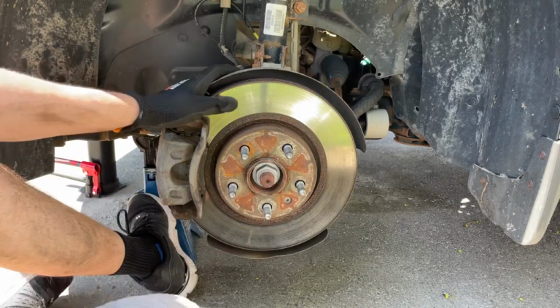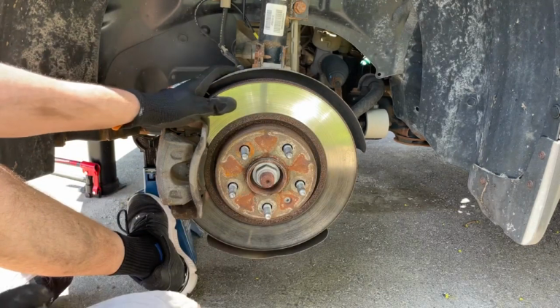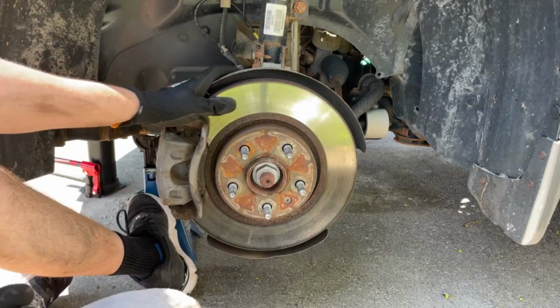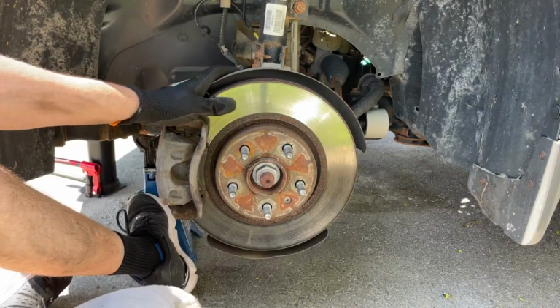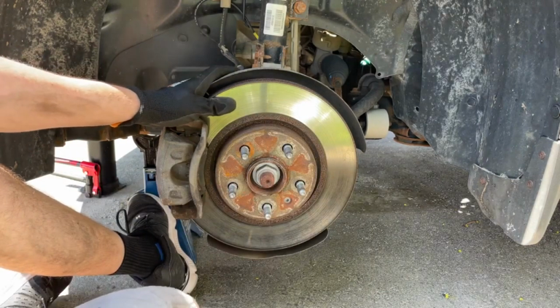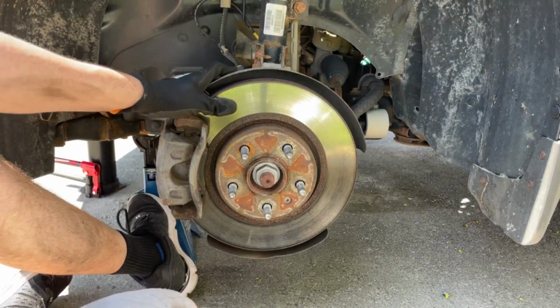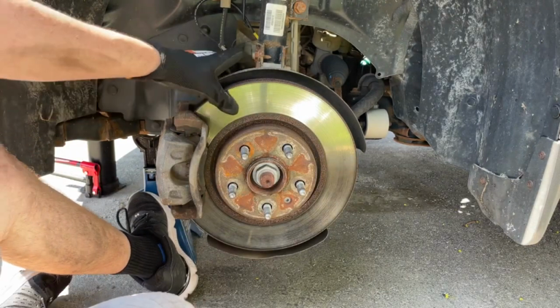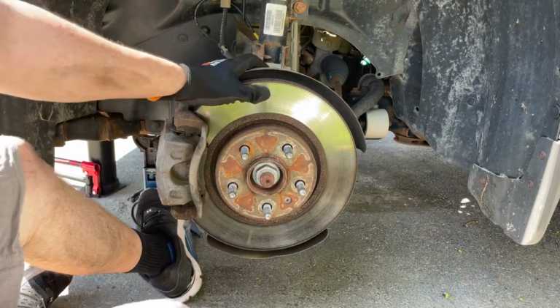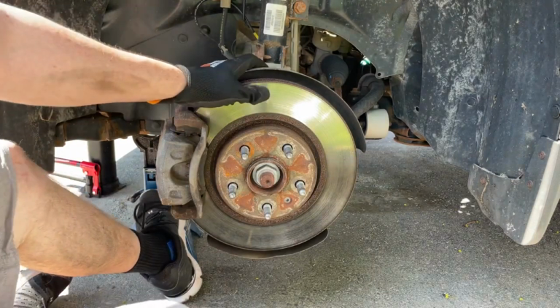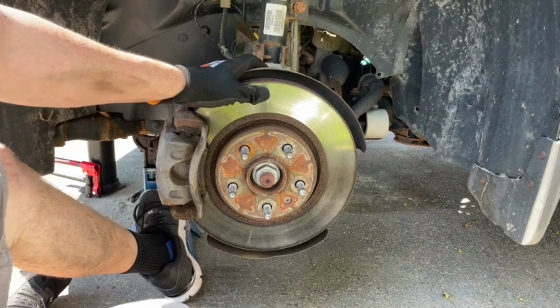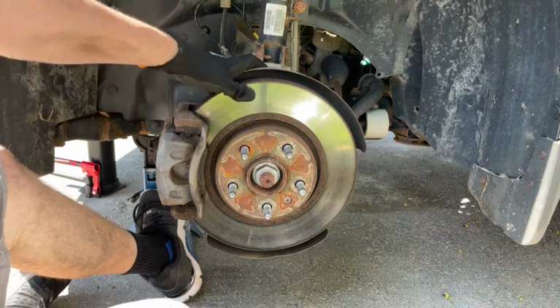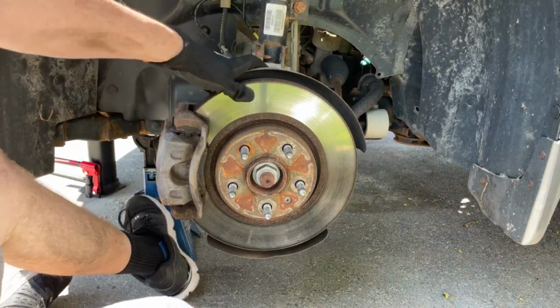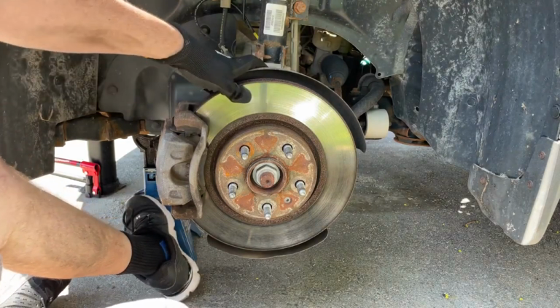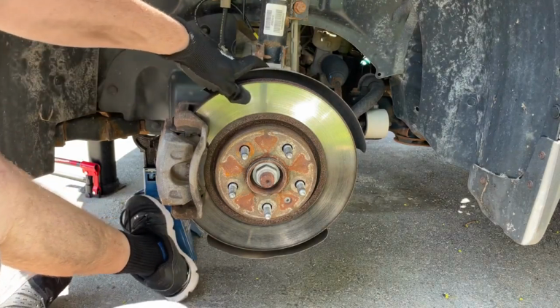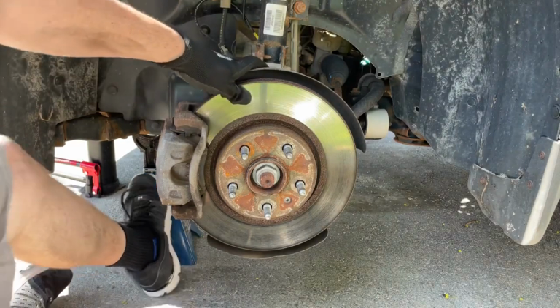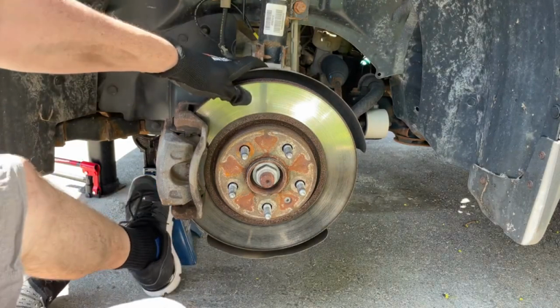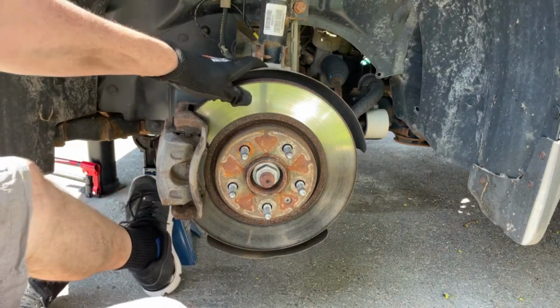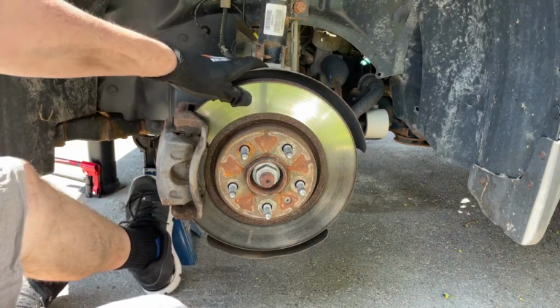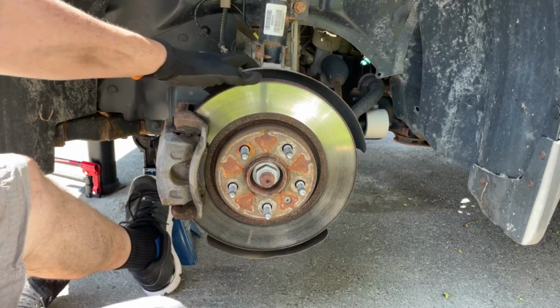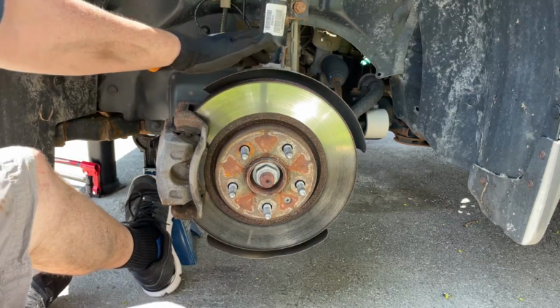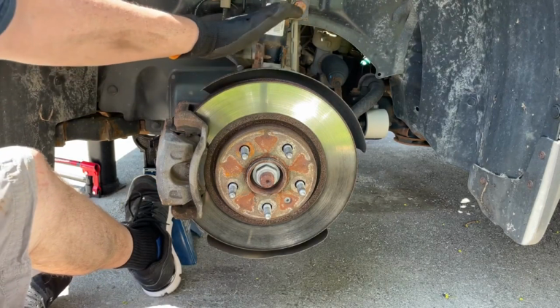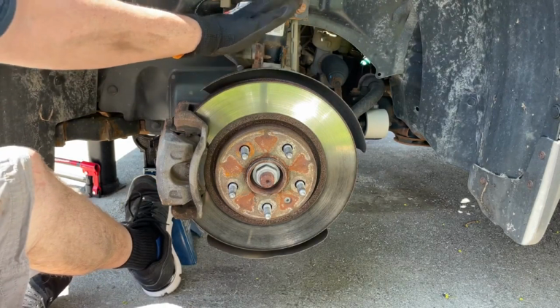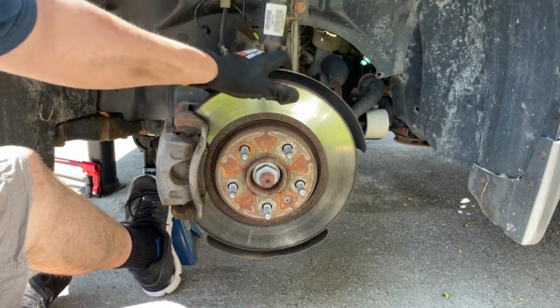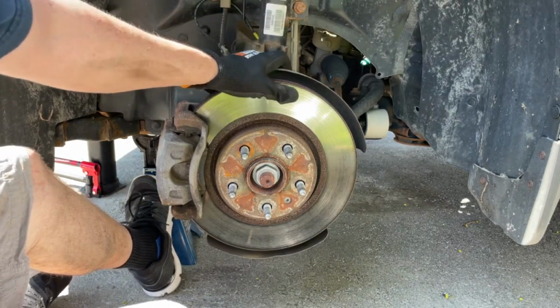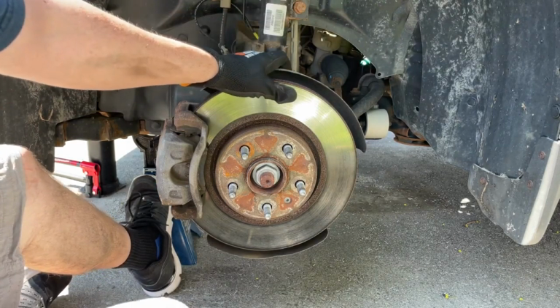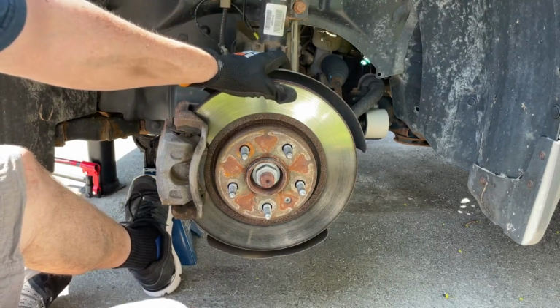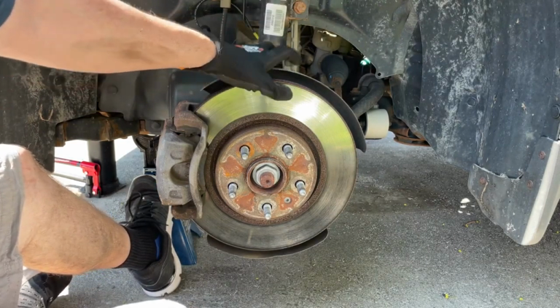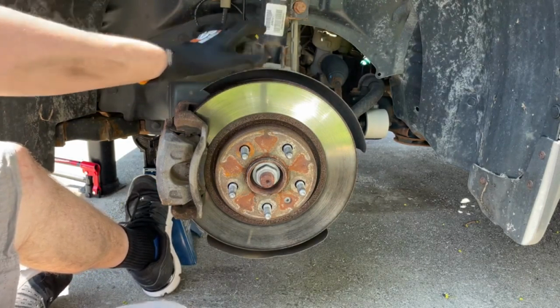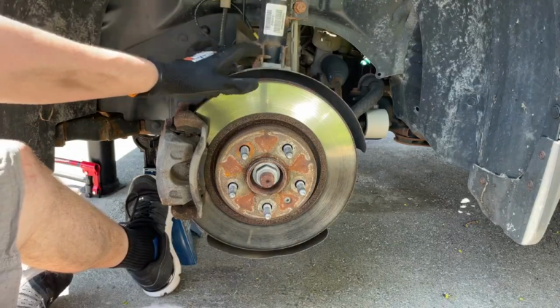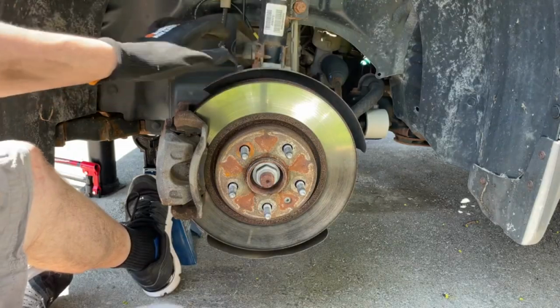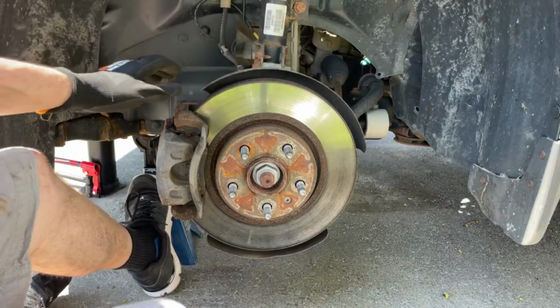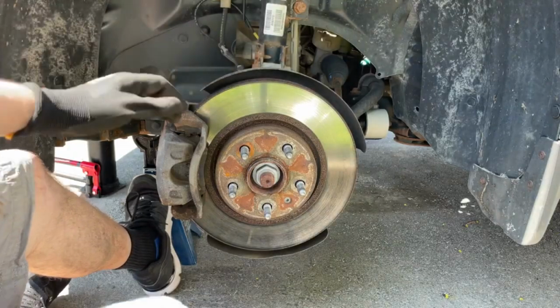So the first thing you want to do is jack the car up safely and put it on axle stands, chalk your wheels, and take your wheel off, which we've already done ahead of time.